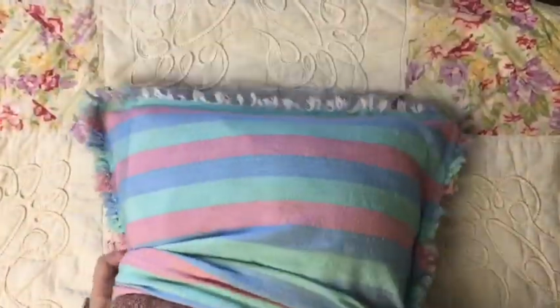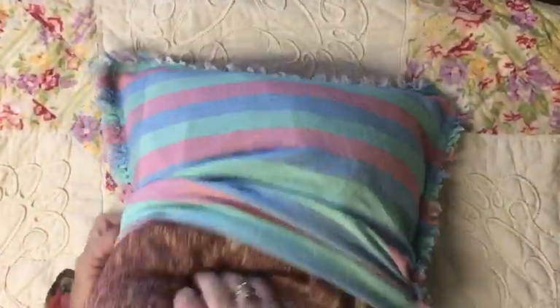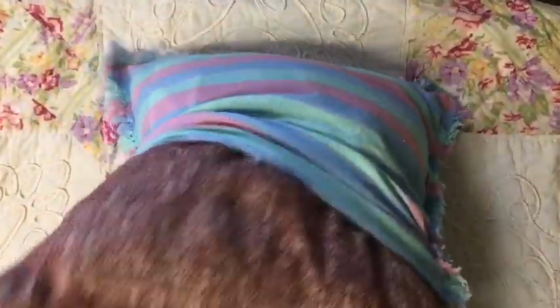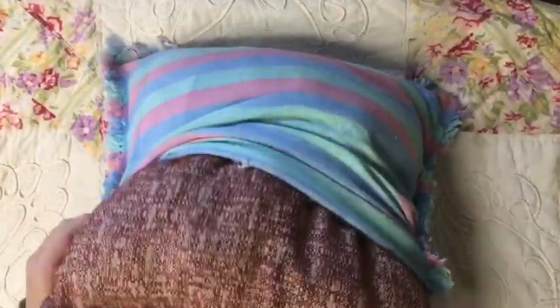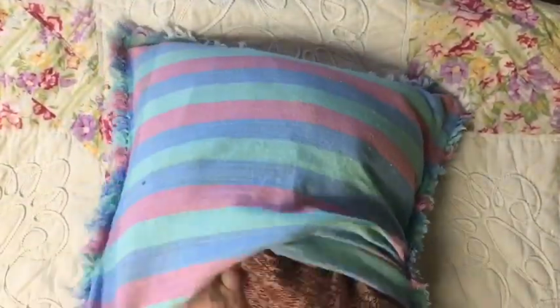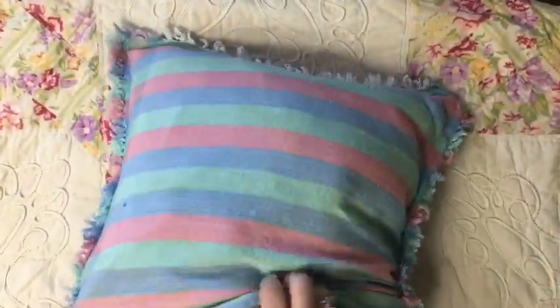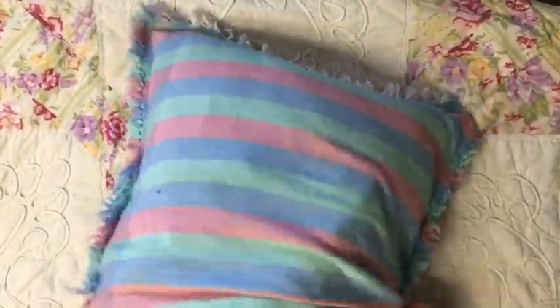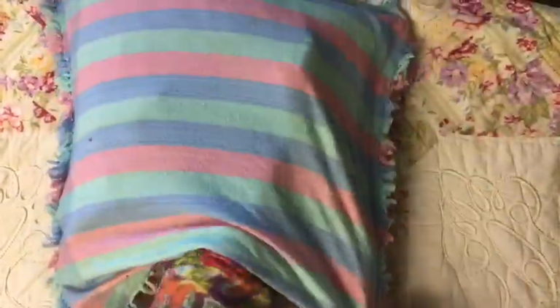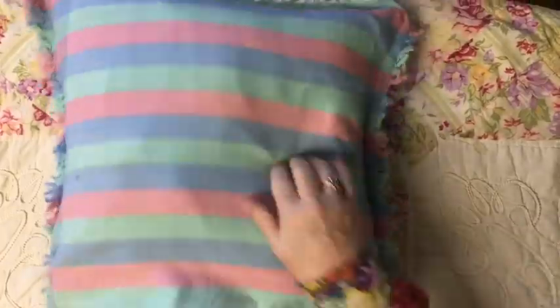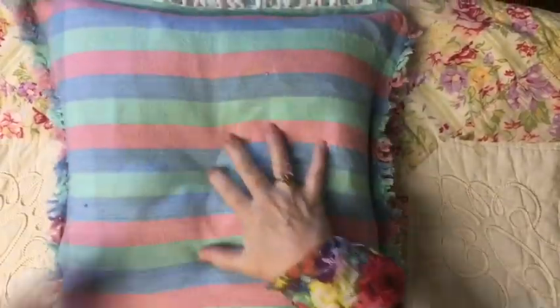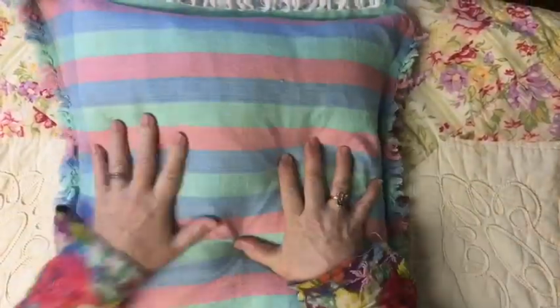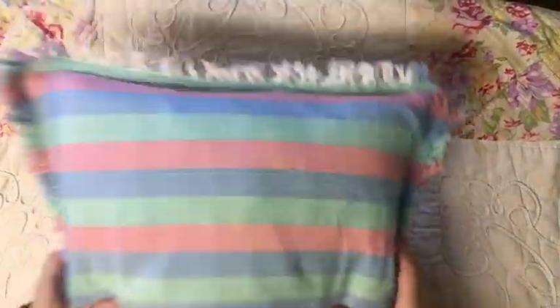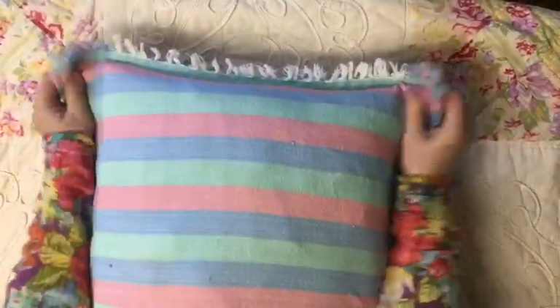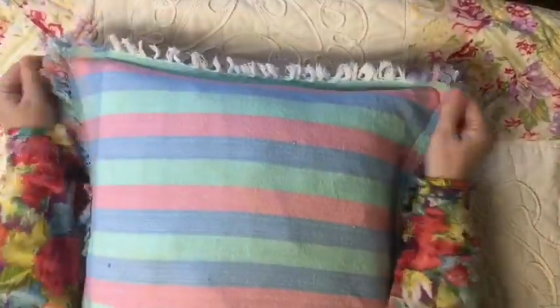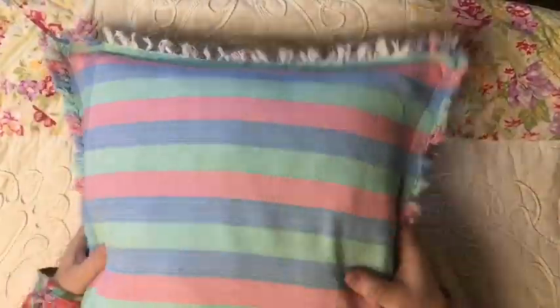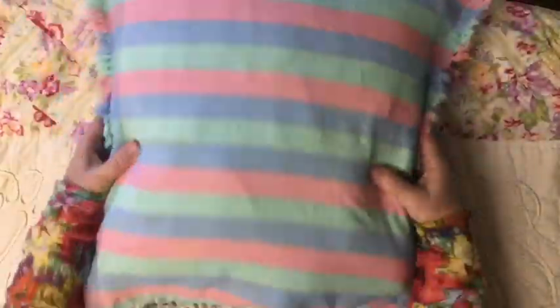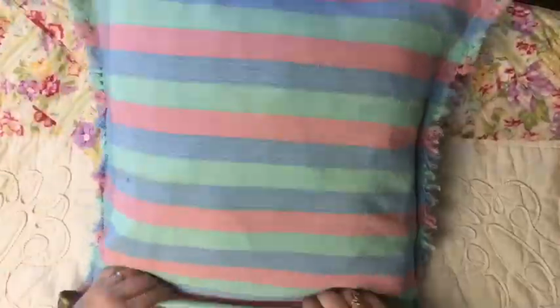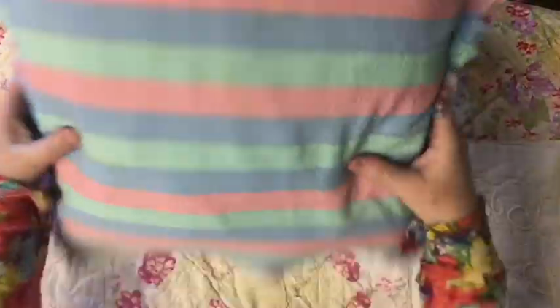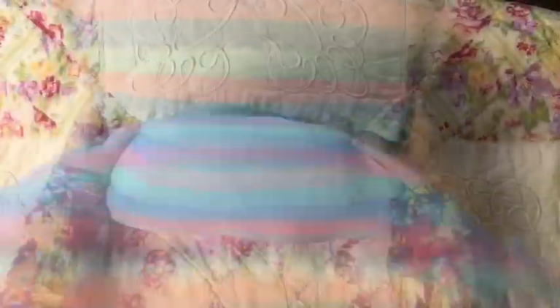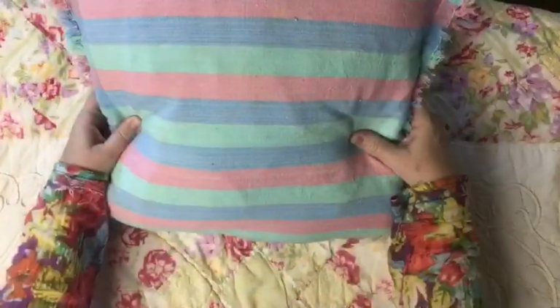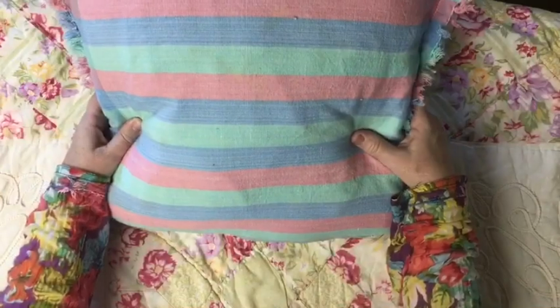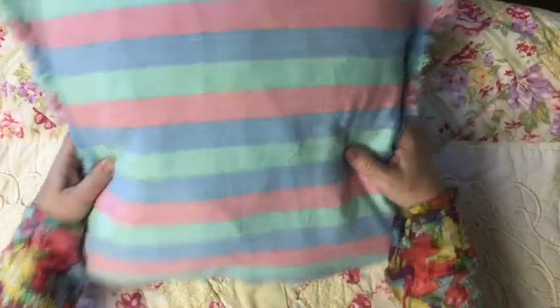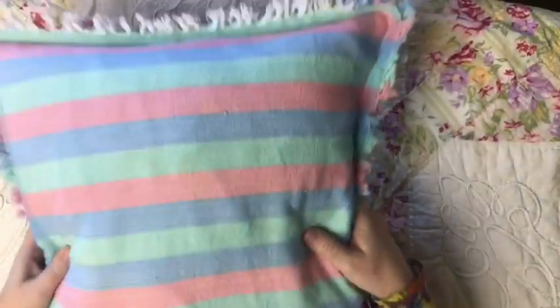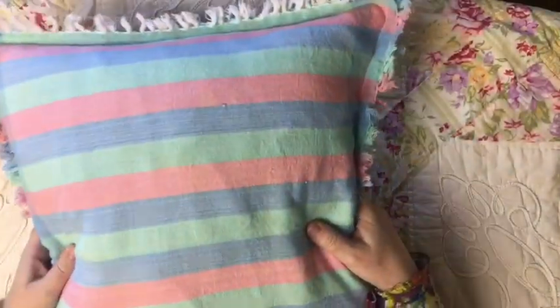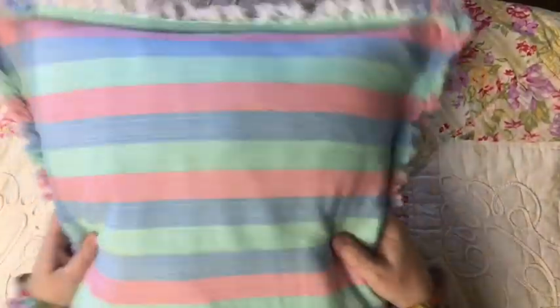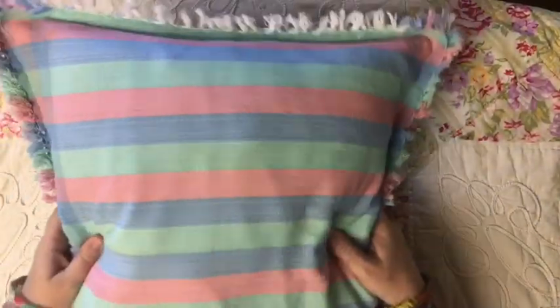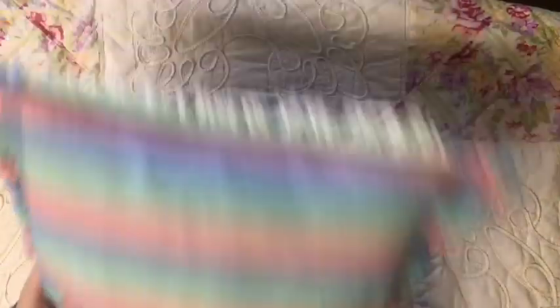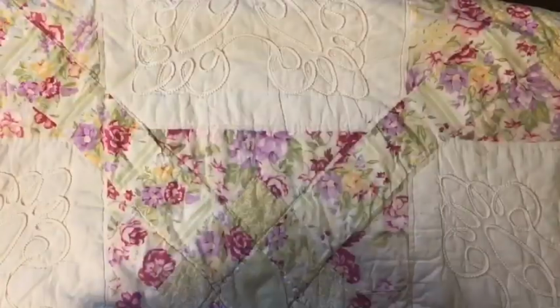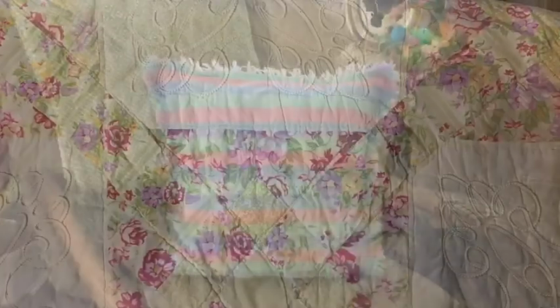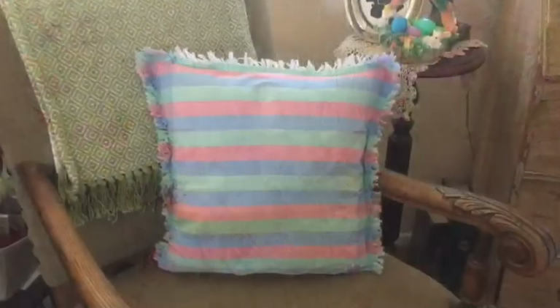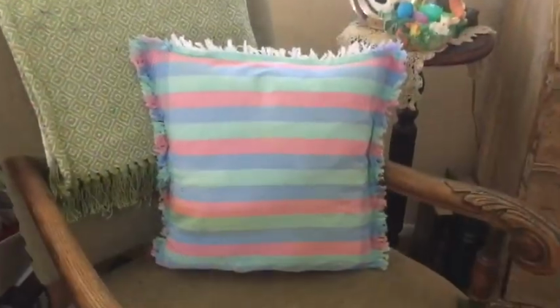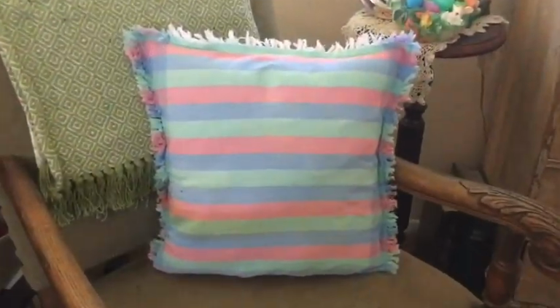I really like the way this turns out. I don't stitch the bottom, I just go ahead and fold my pillow over and there you go — a pillow cover that I can use over and over again.